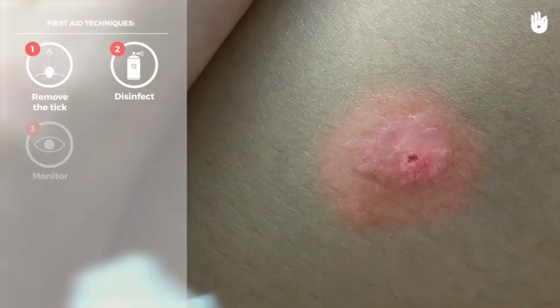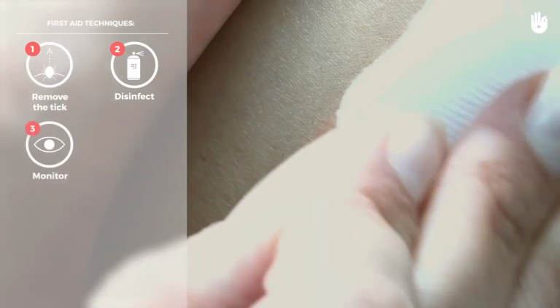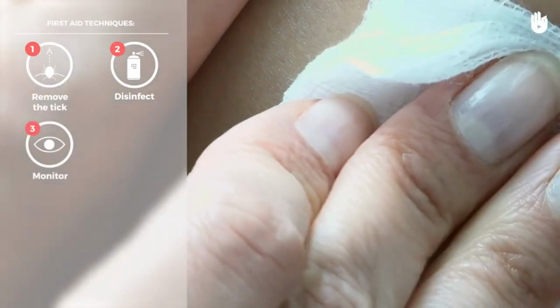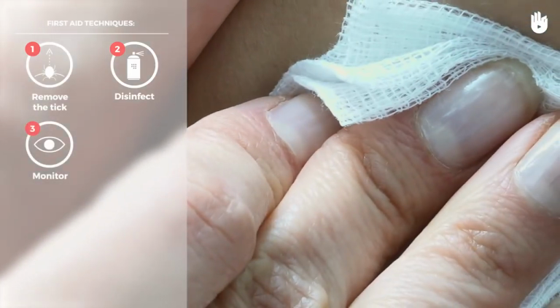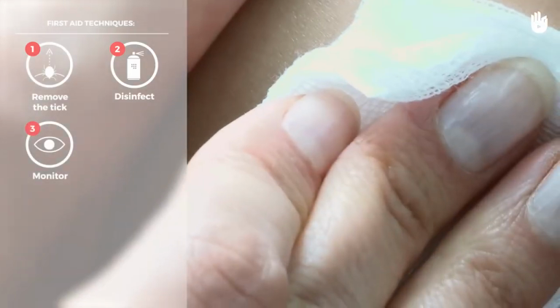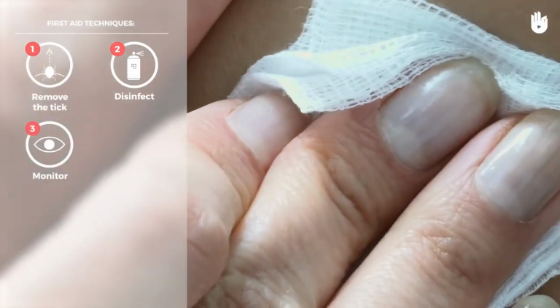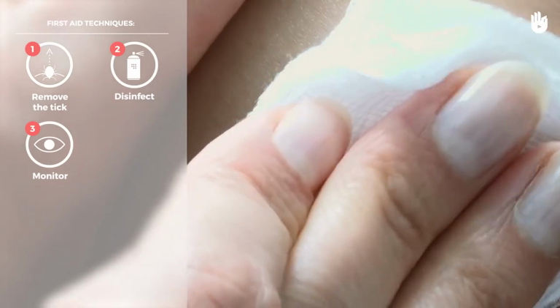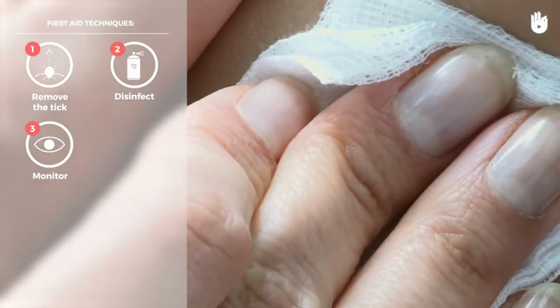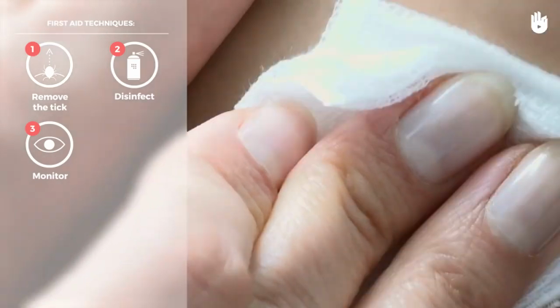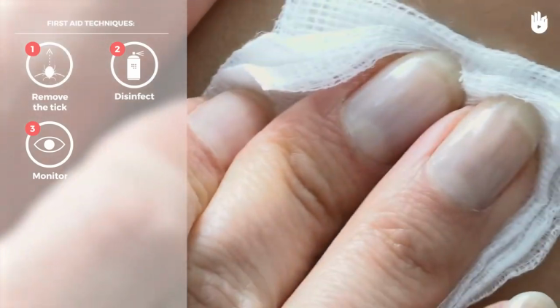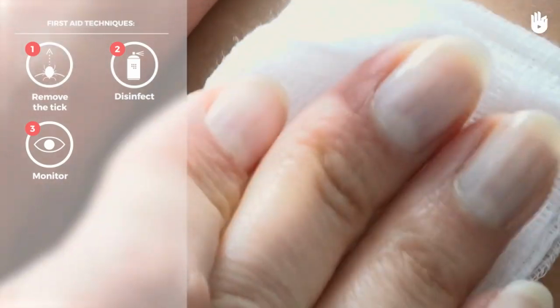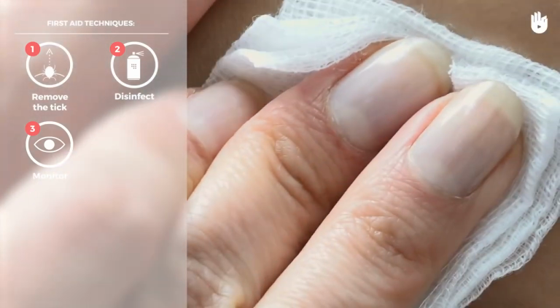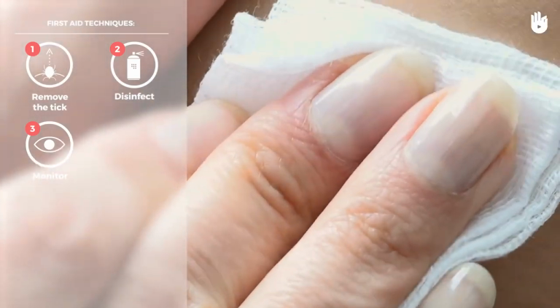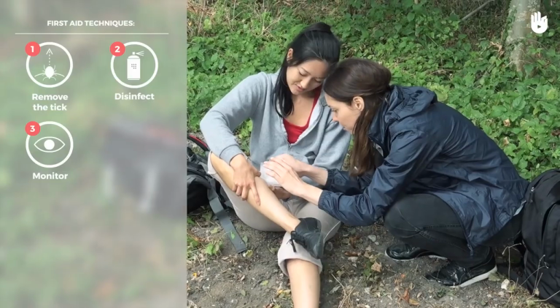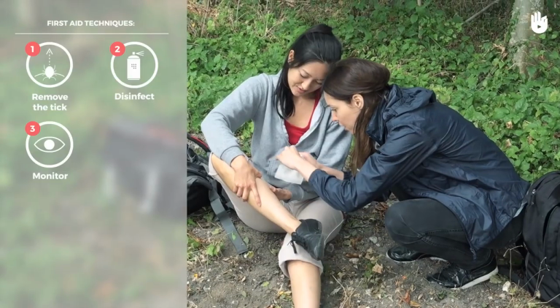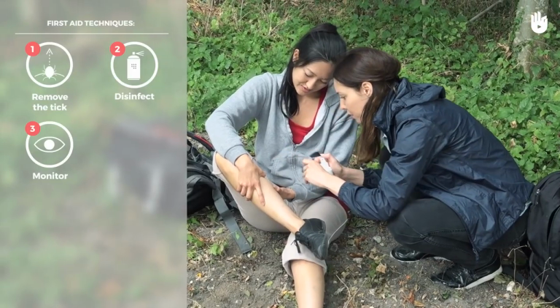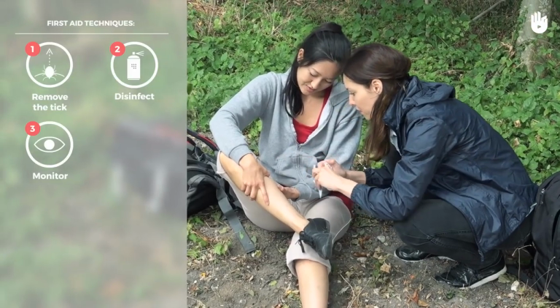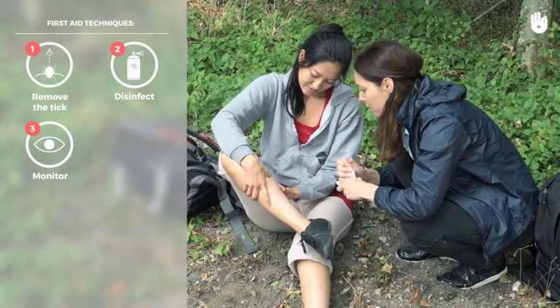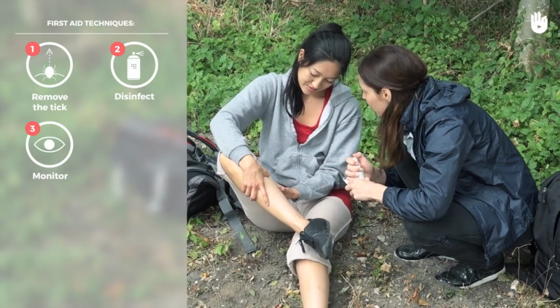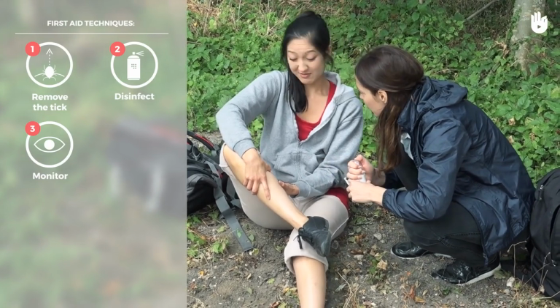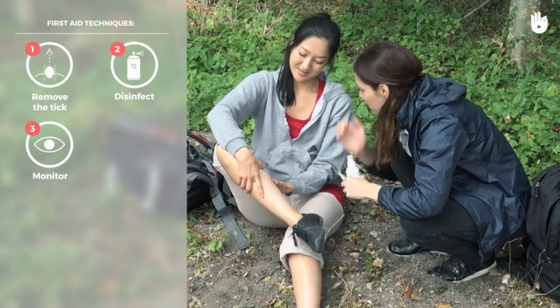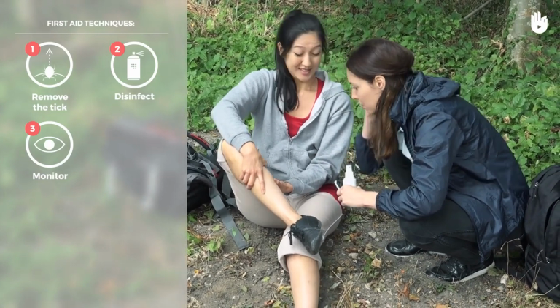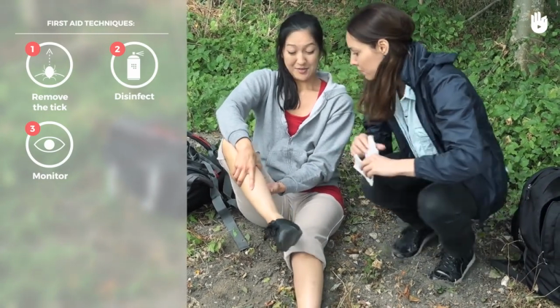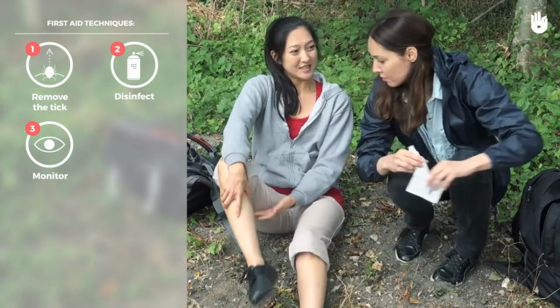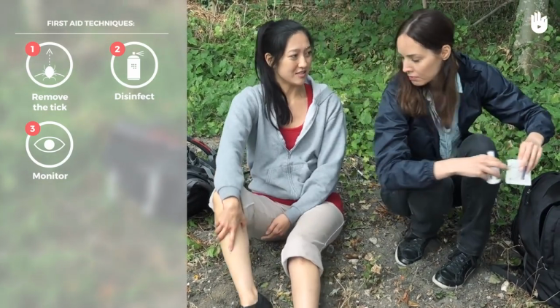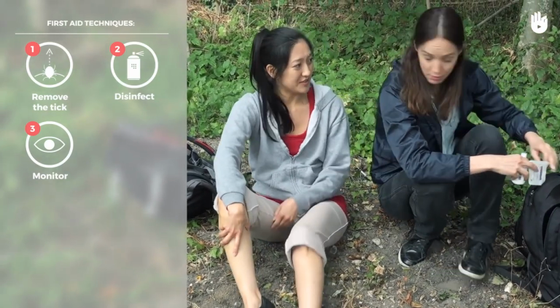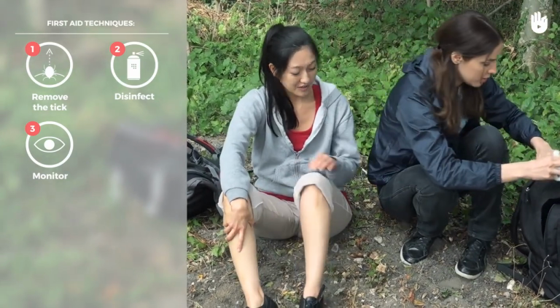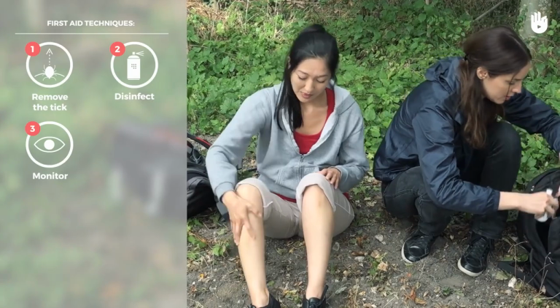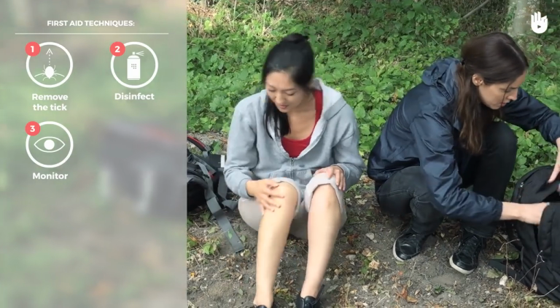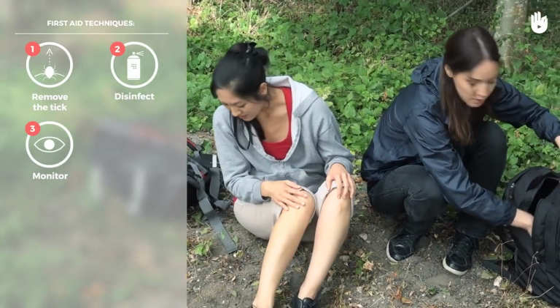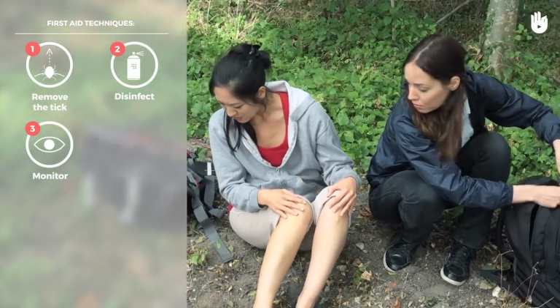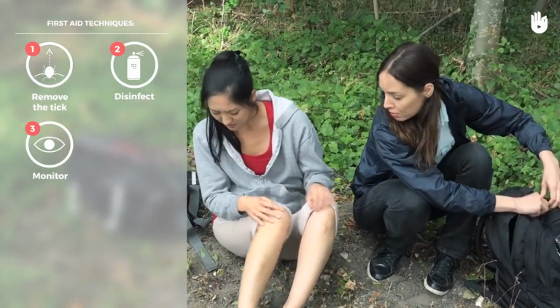If you observe the break-out of a skin rash, spots, fever or flu-like symptoms, consult a doctor. A certain tick can cause a rare but serious disease known as Lyme disease, which can be treated with antibiotics and vaccinations.